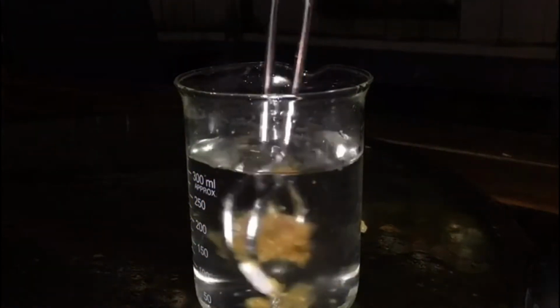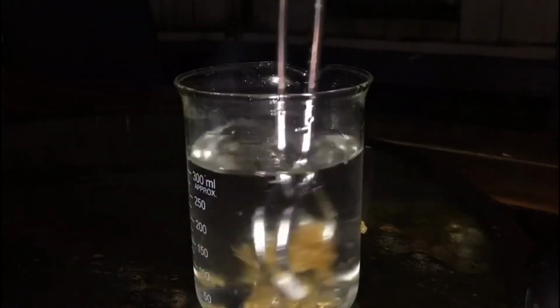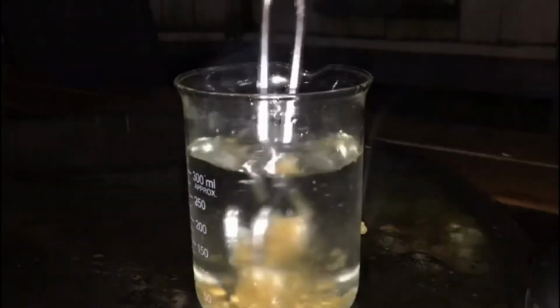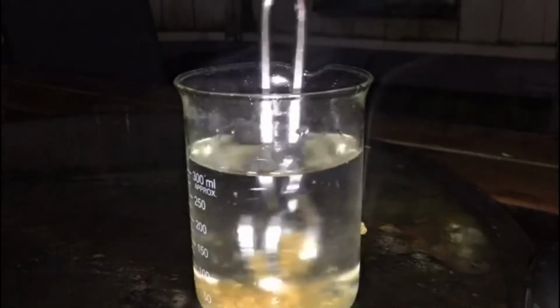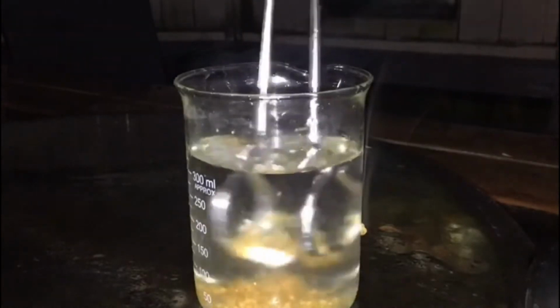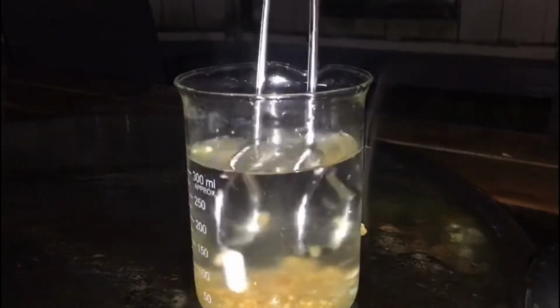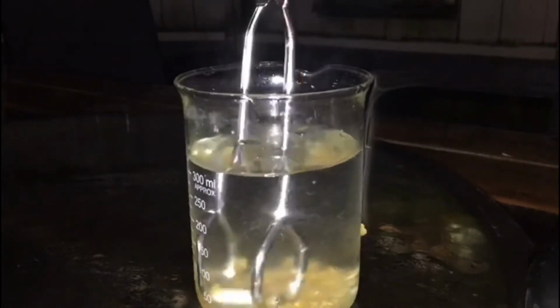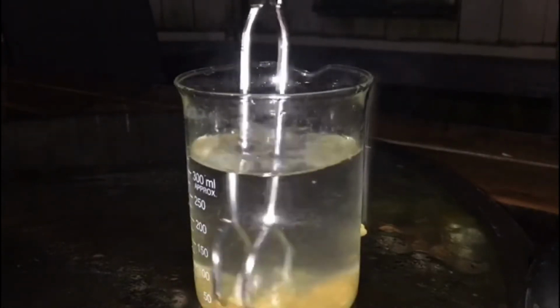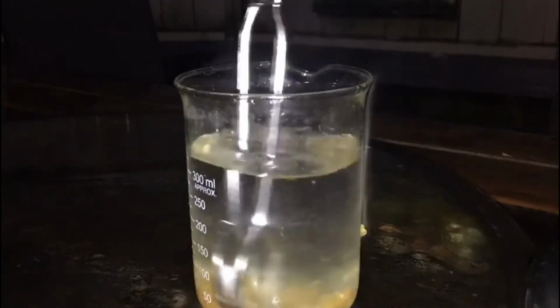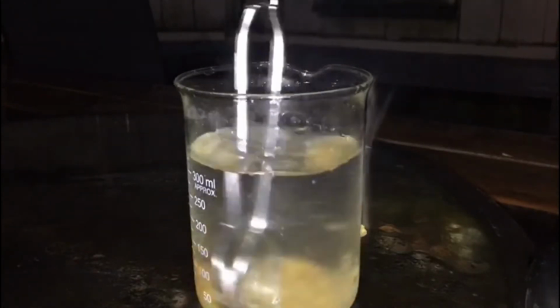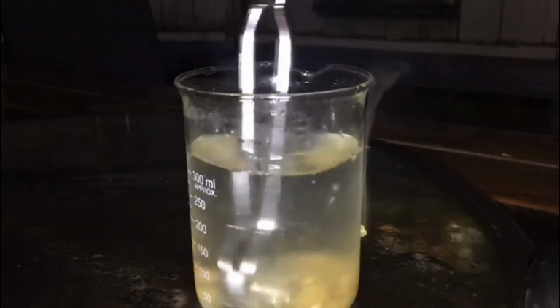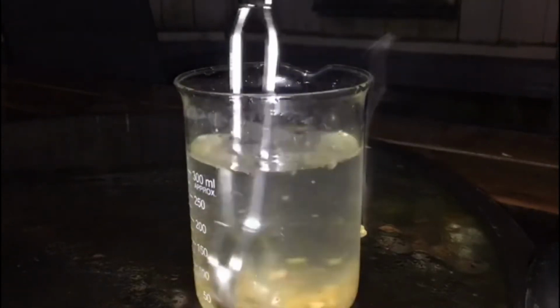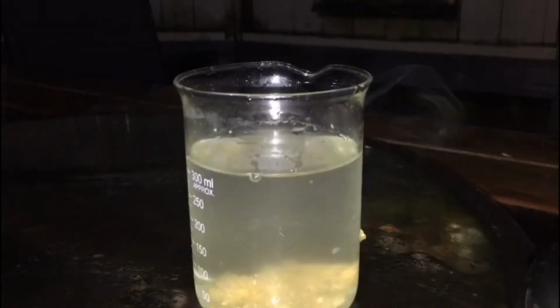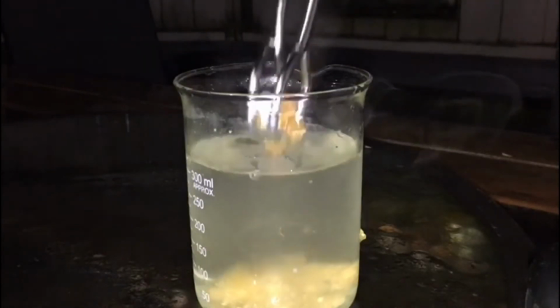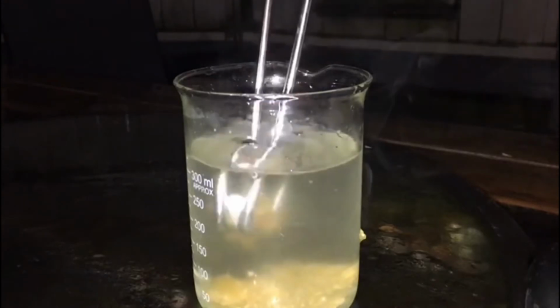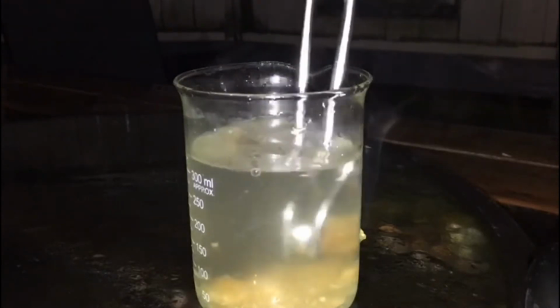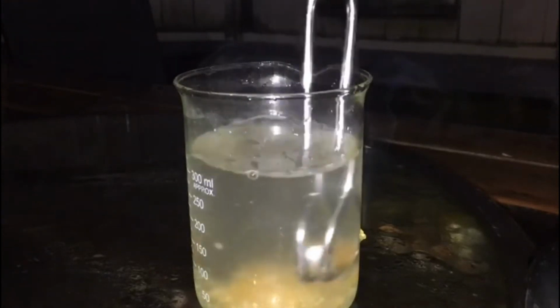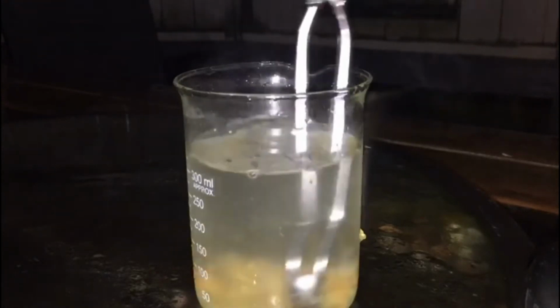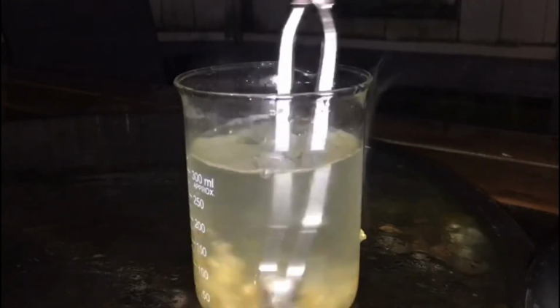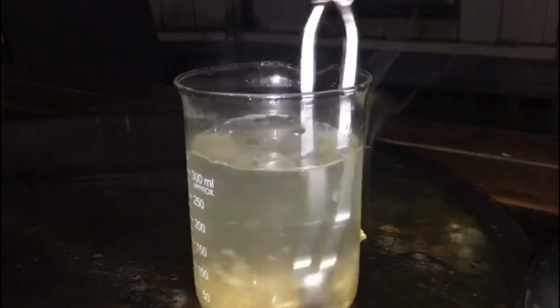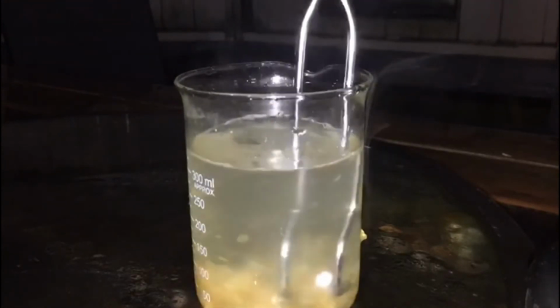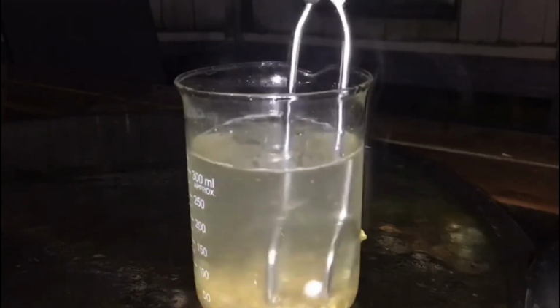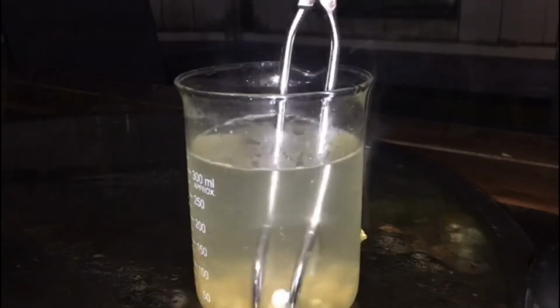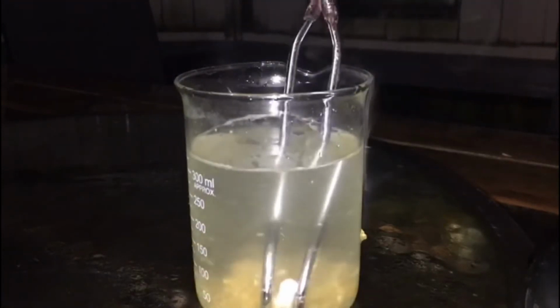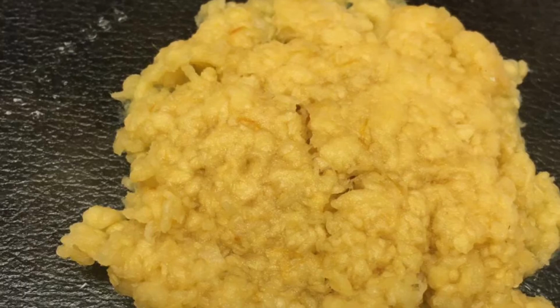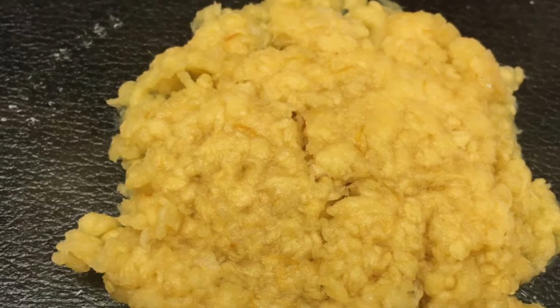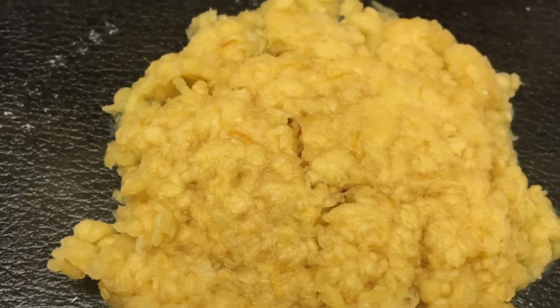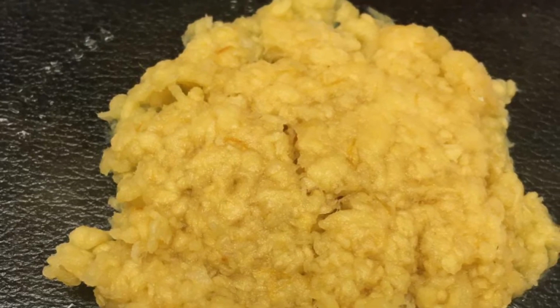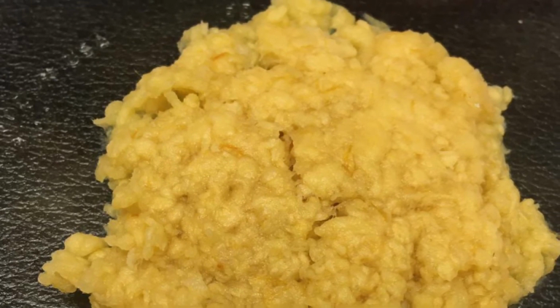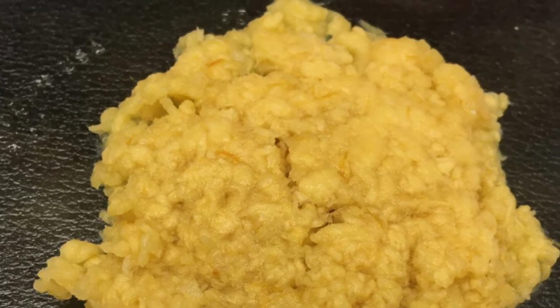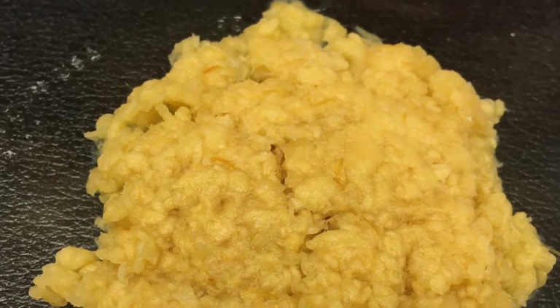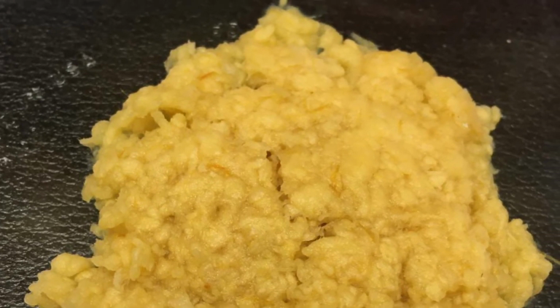Here we're adding the nitrocellulose to some water — I will be neutralizing it later but I don't have that on video. This is just to remove most of the acids before neutralization. Here is what it looks like after neutralization.